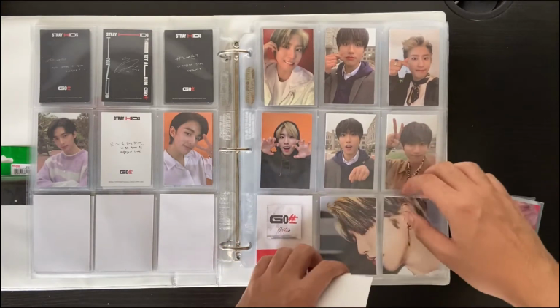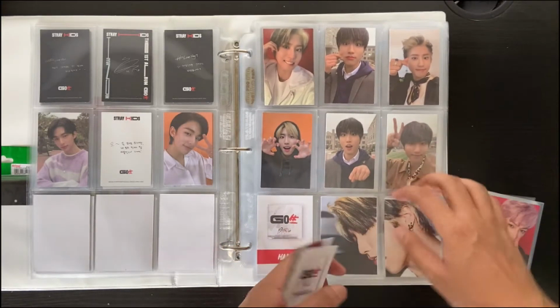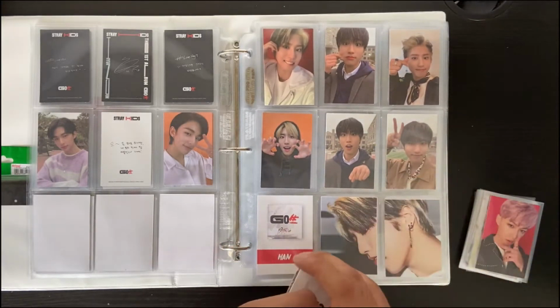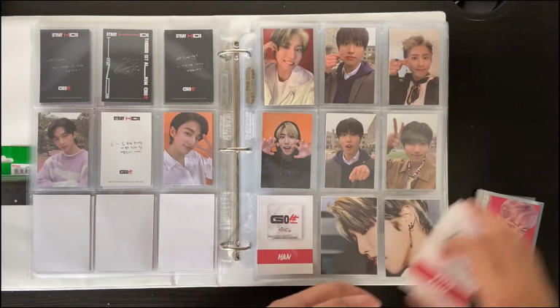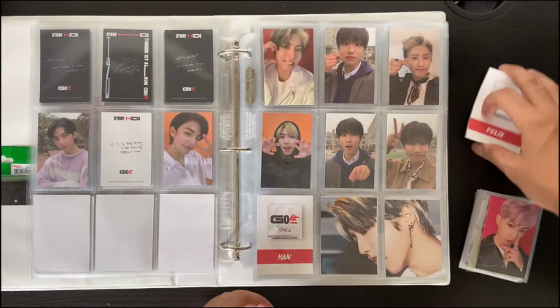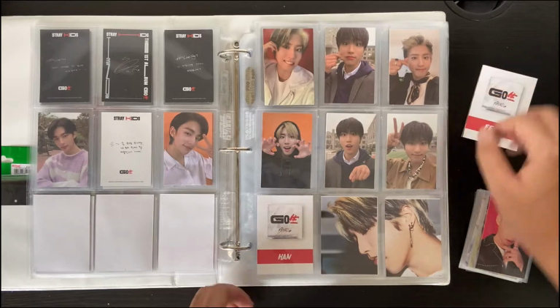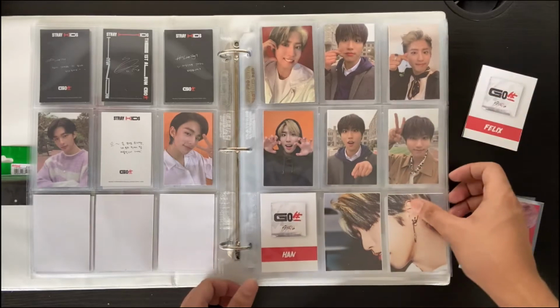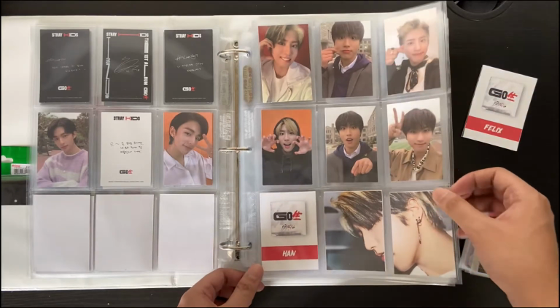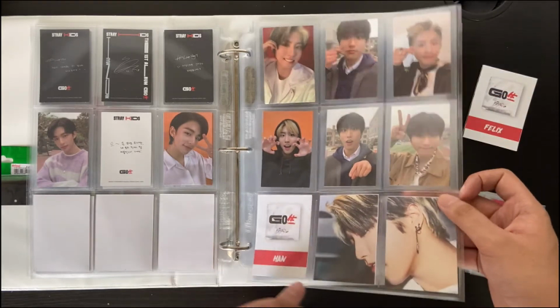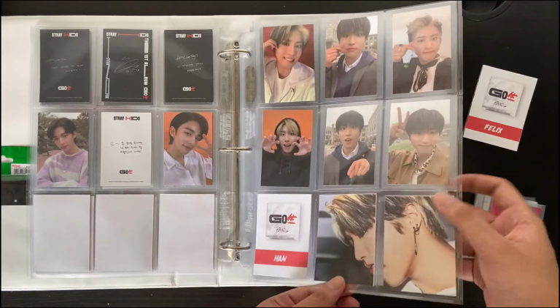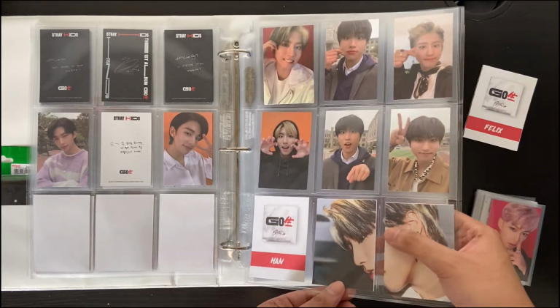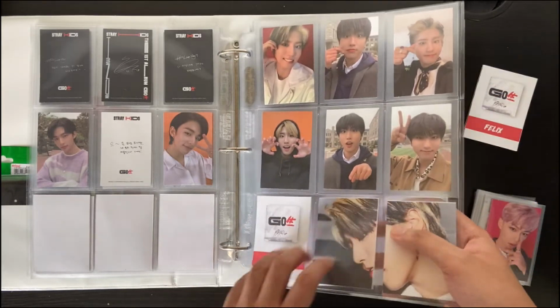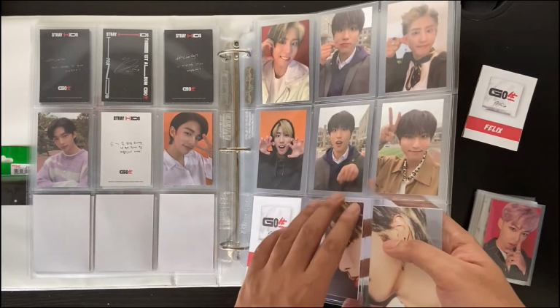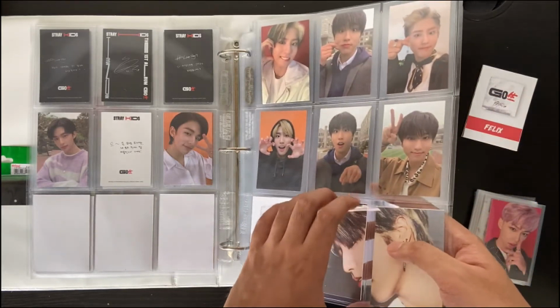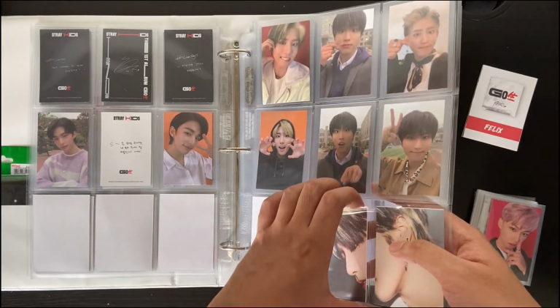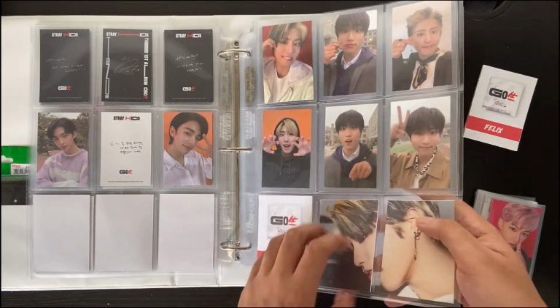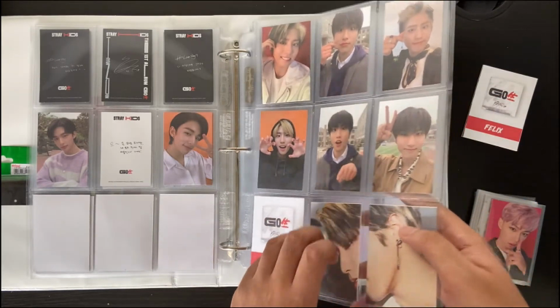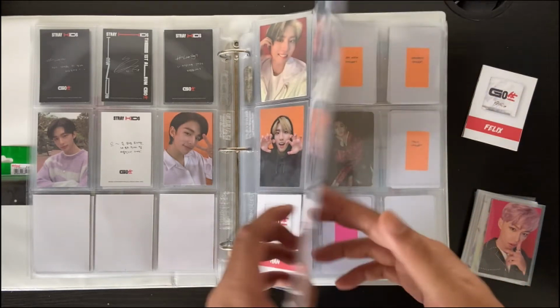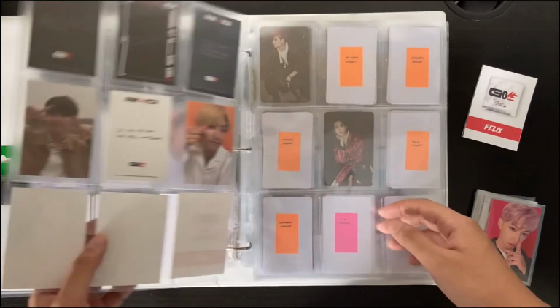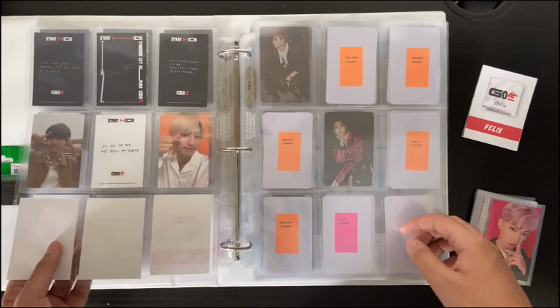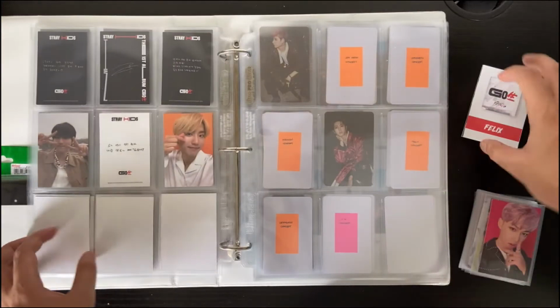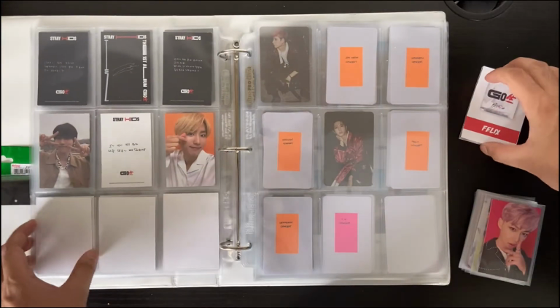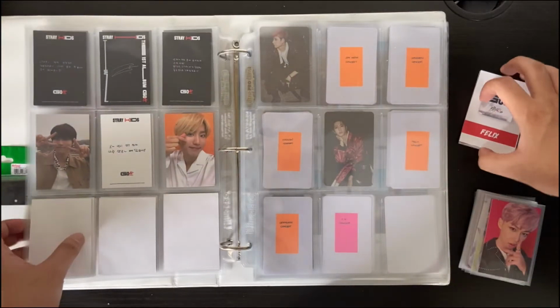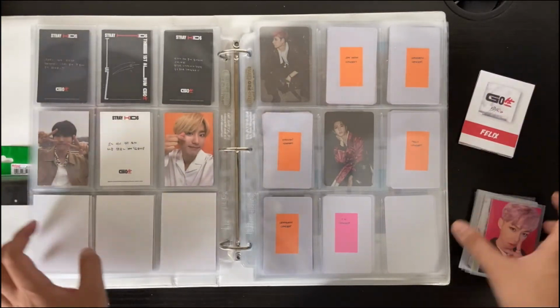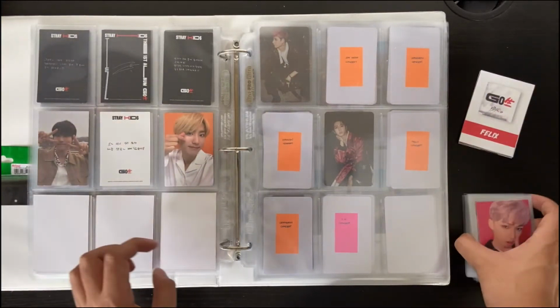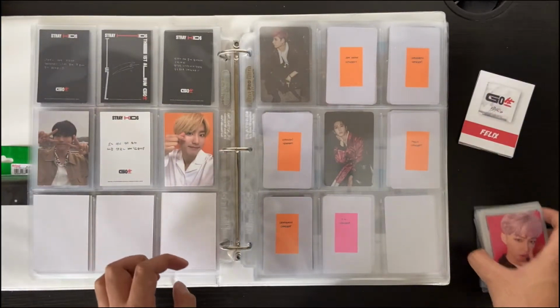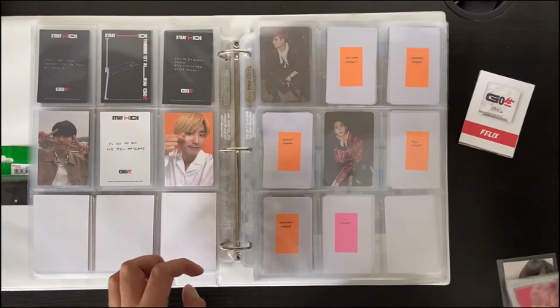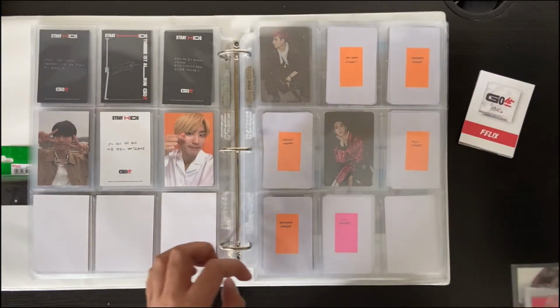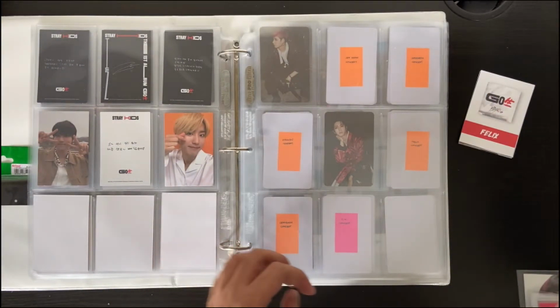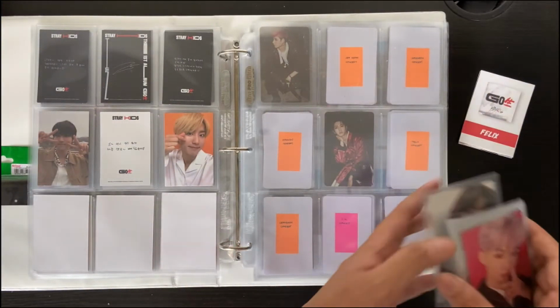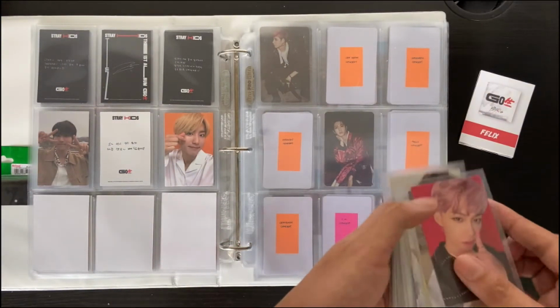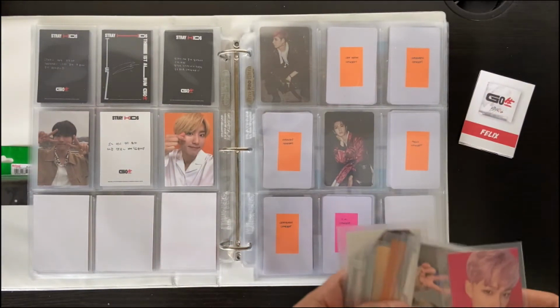I pretty much used their GoLive pictures from Twitter — or I think they were all from Twitter, or maybe key profiles. But you get the point.